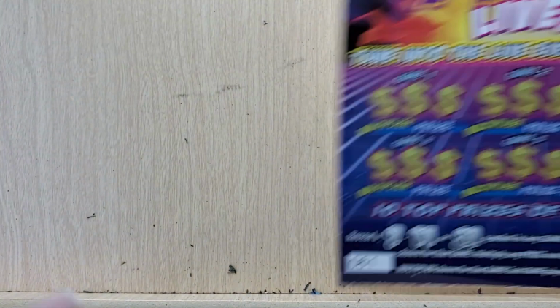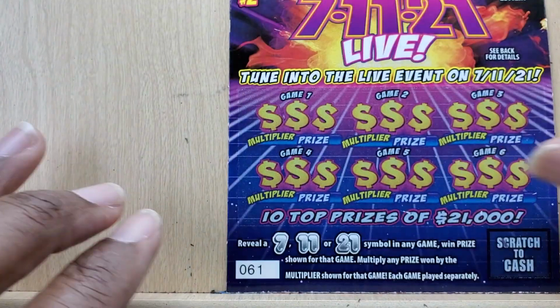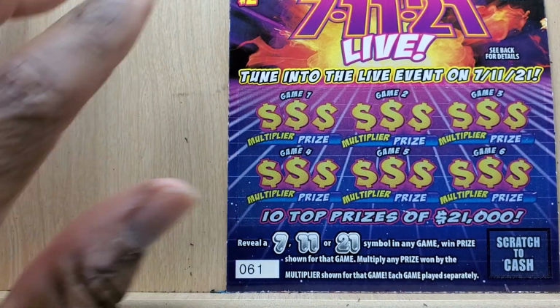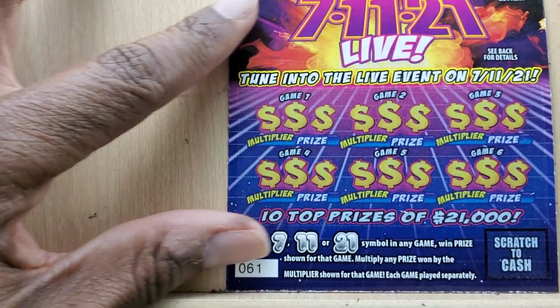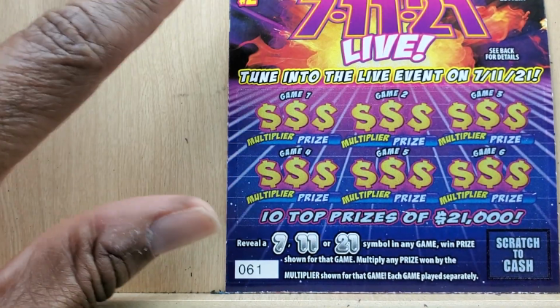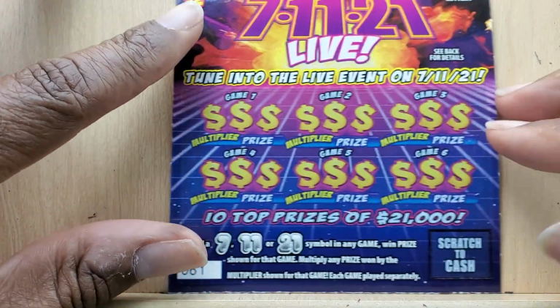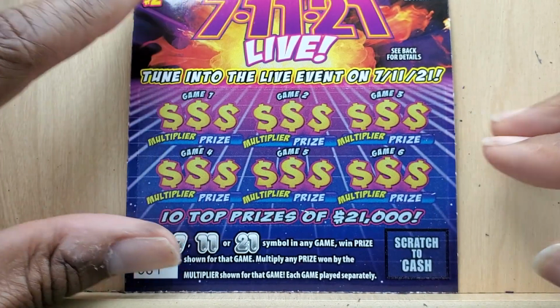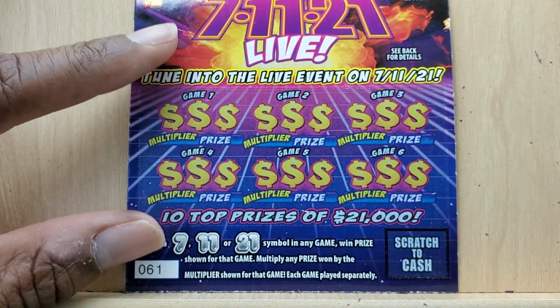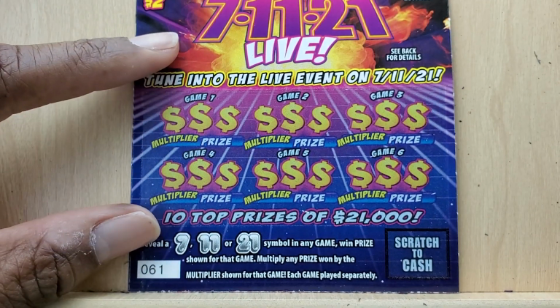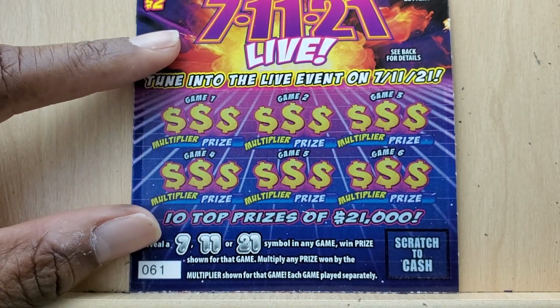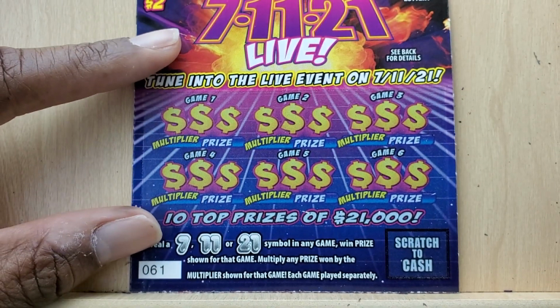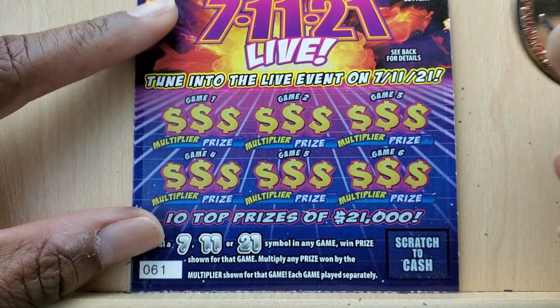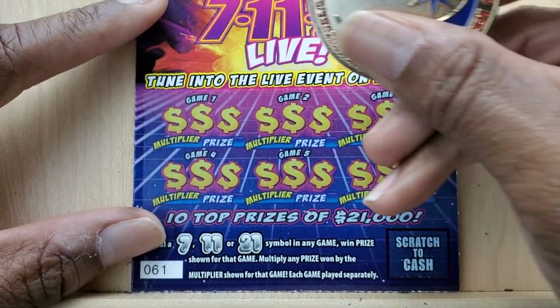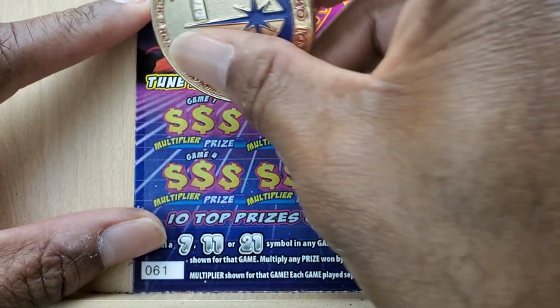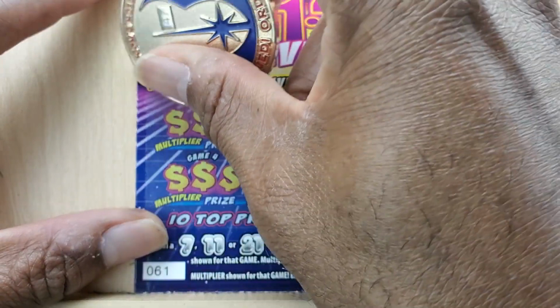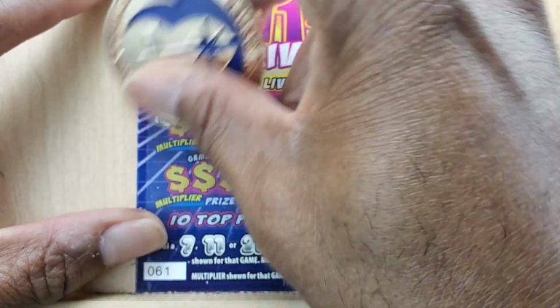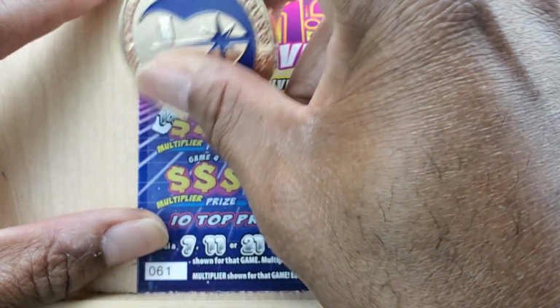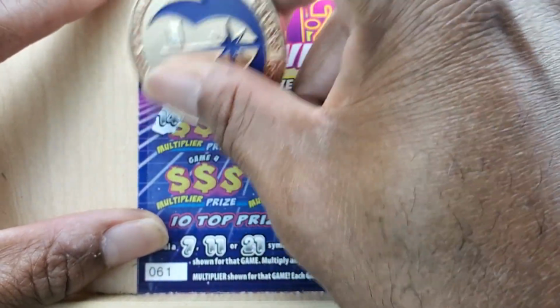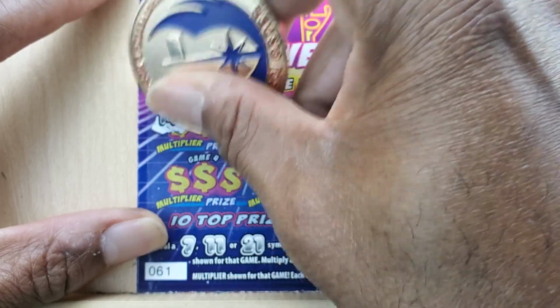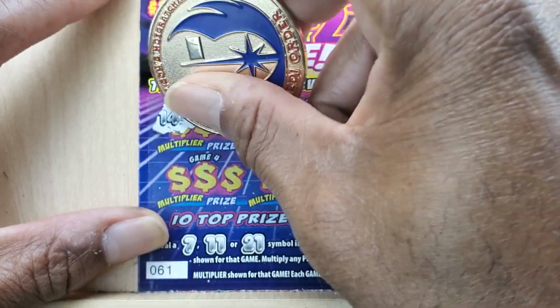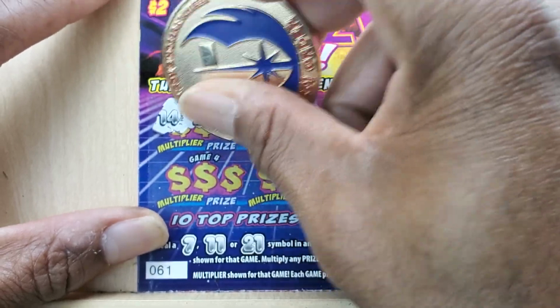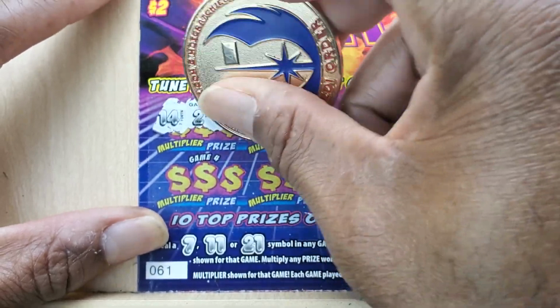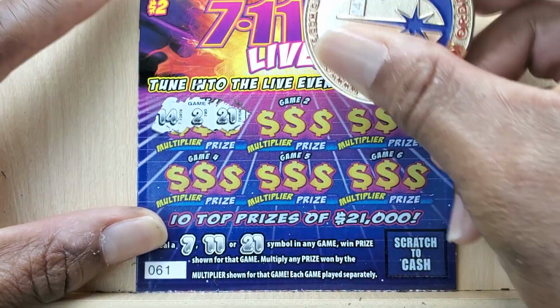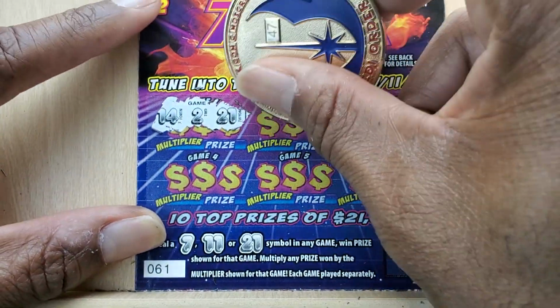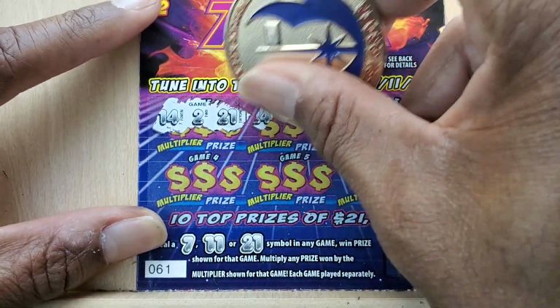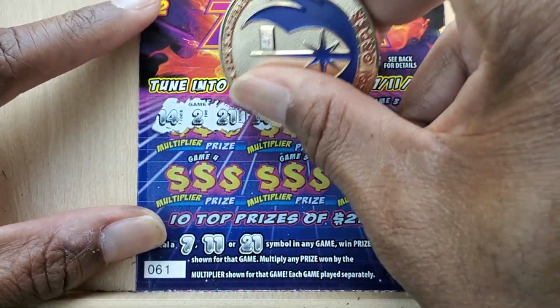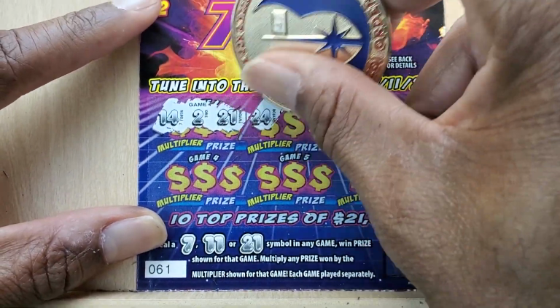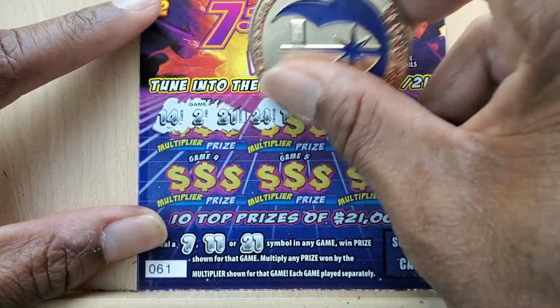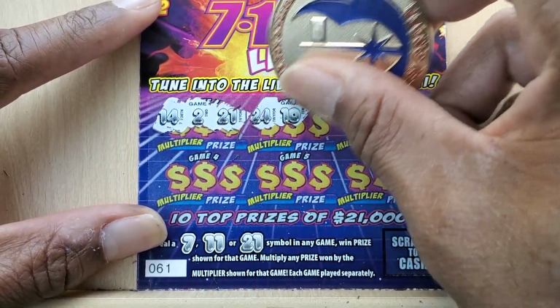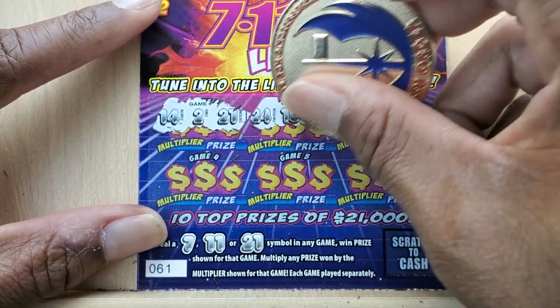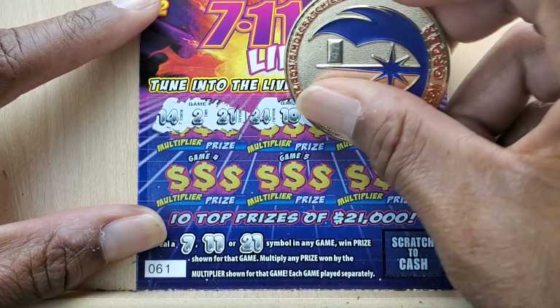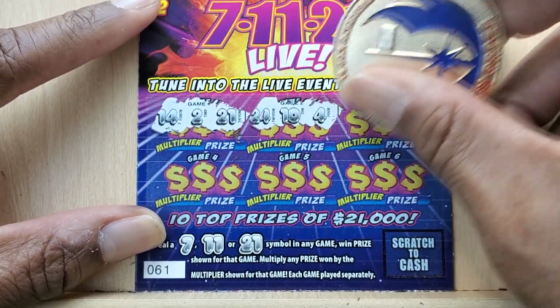Next up is 7-11-21. We need a $7, $11, or $21 and you can multiply by the multiplier. We got $21 — looks like I'm going back into the store.